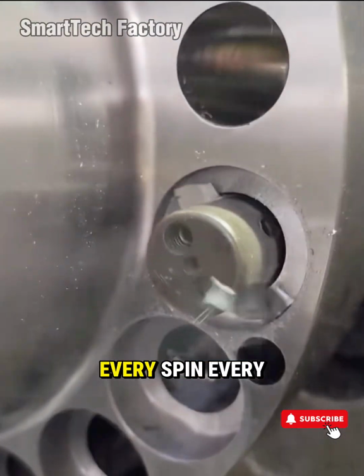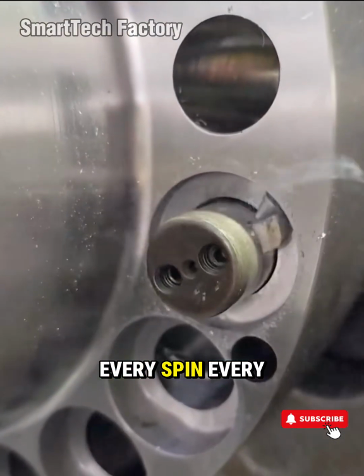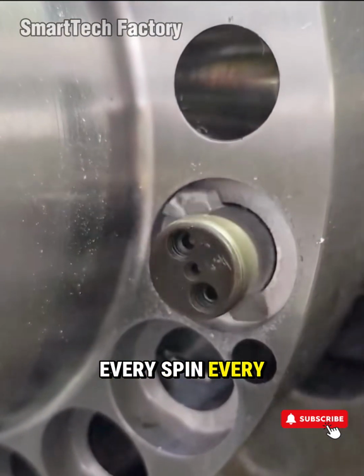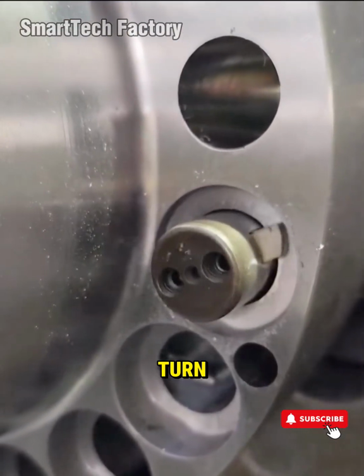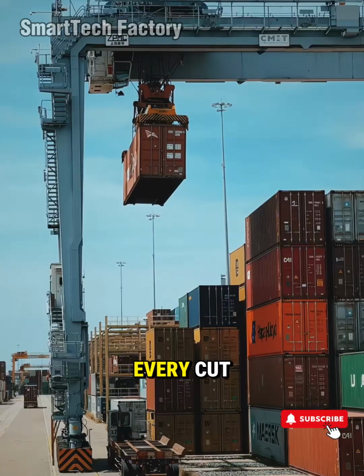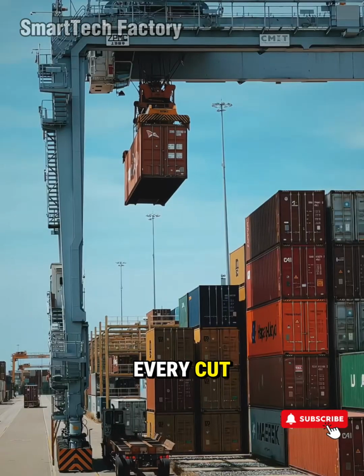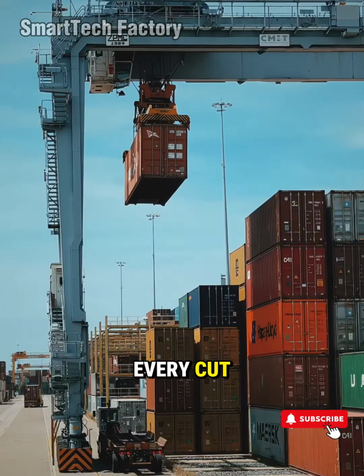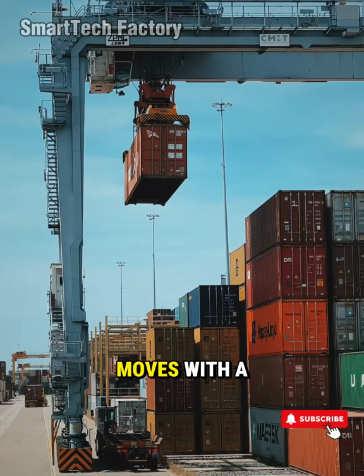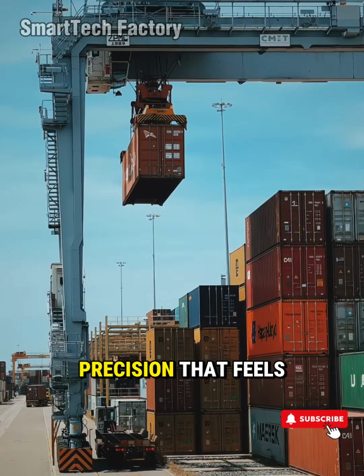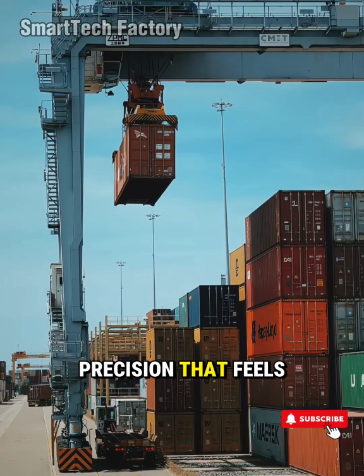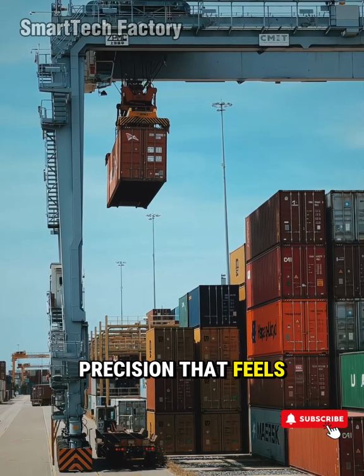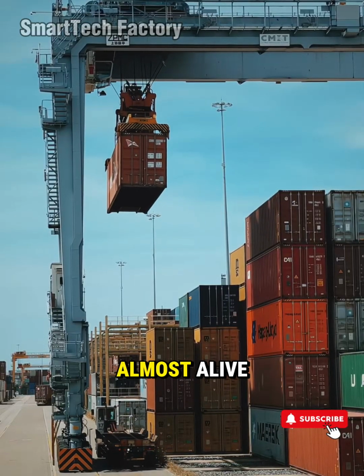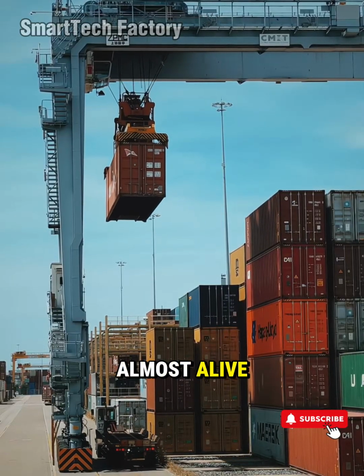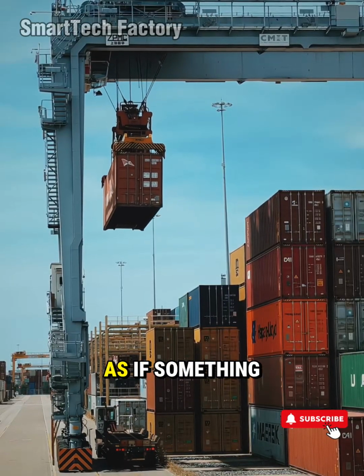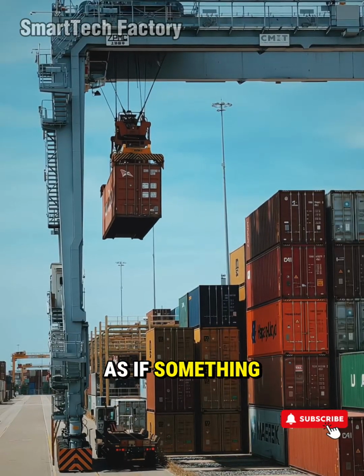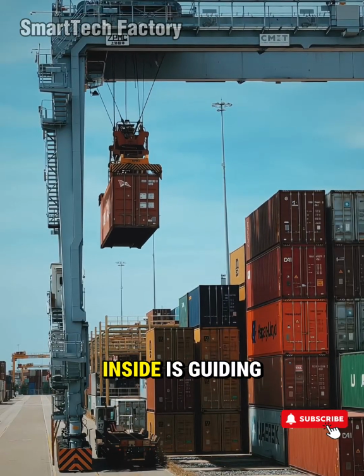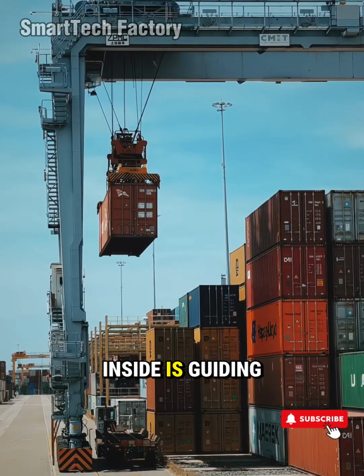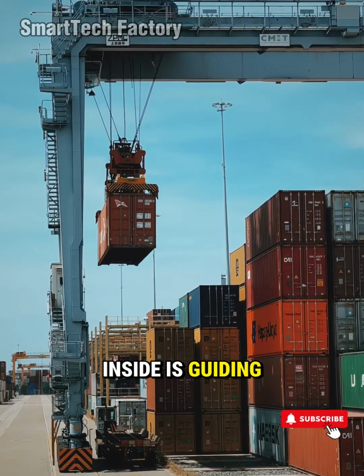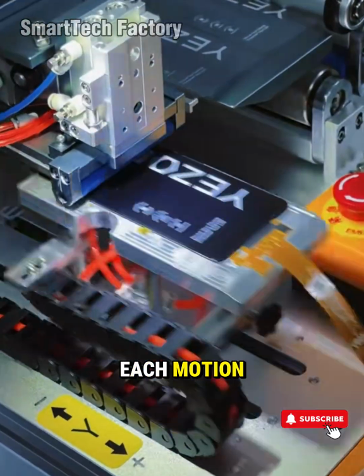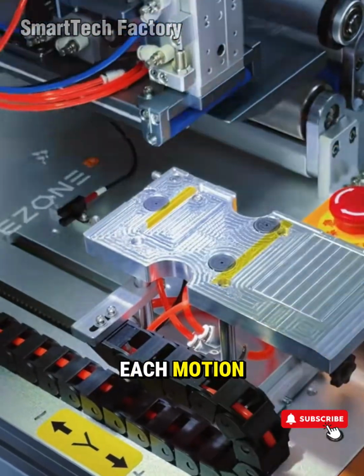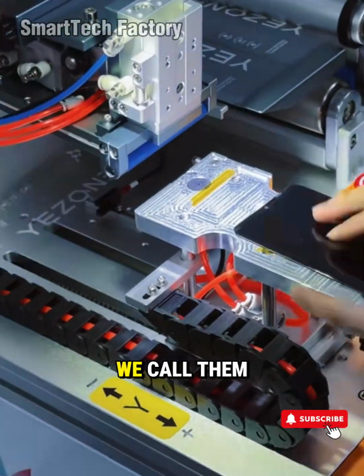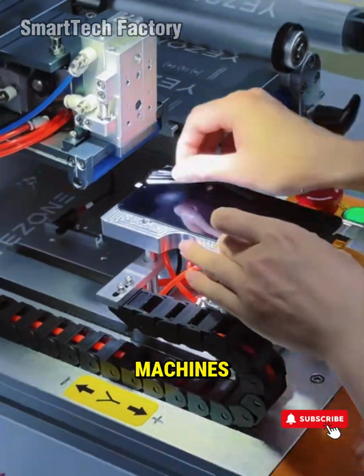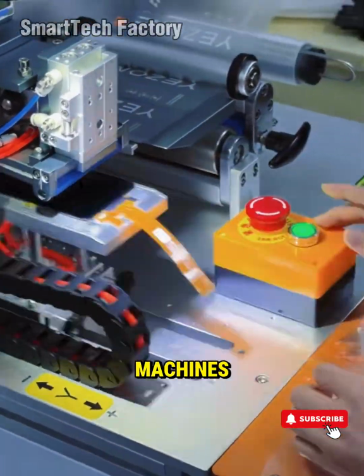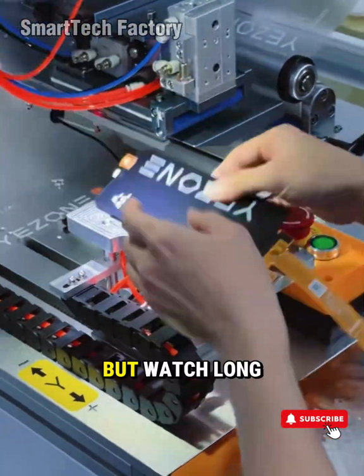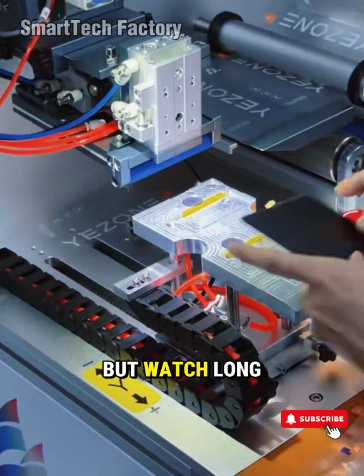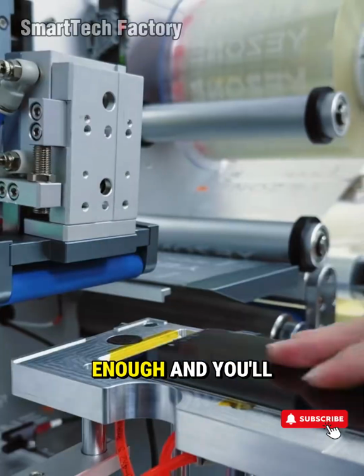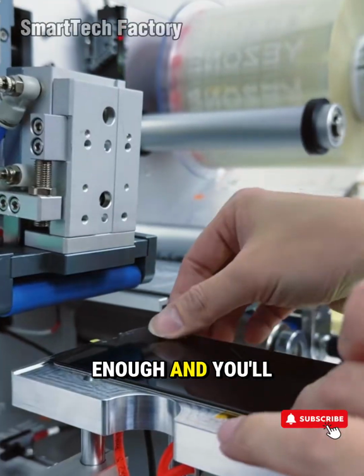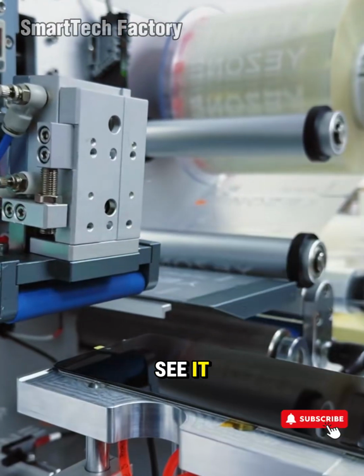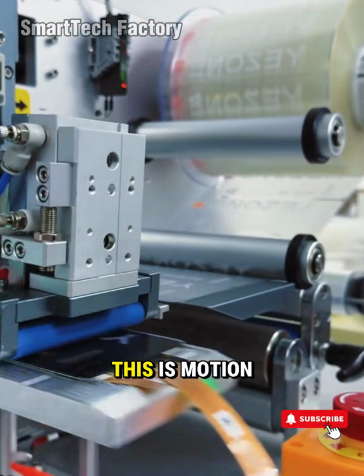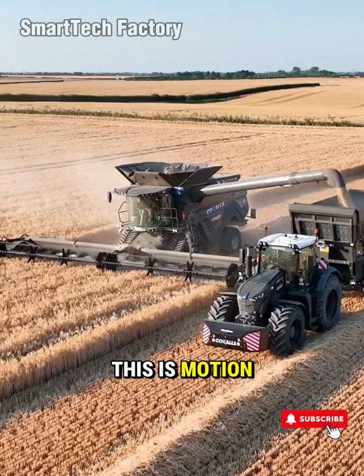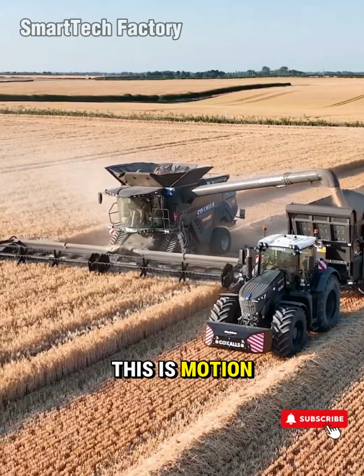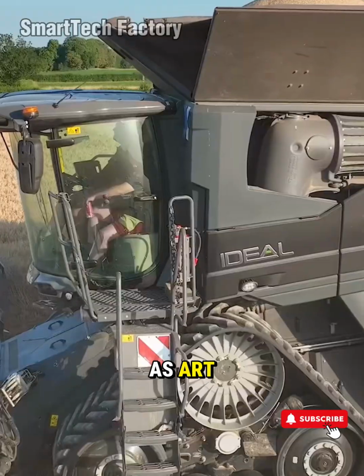Every spin, every turn, every cut moves with a precision that feels almost alive, as if something inside is guiding each motion. We call them machines, but watch long enough and you'll see it. This is motion as art.